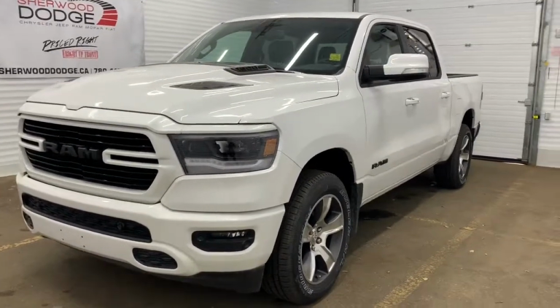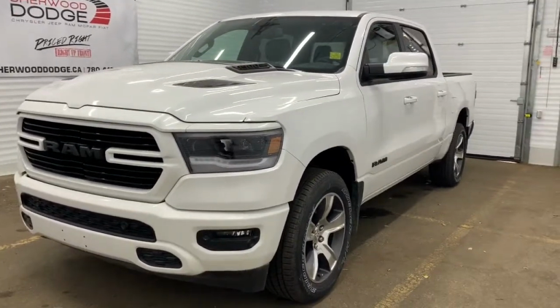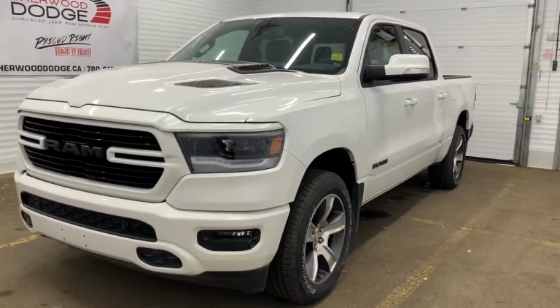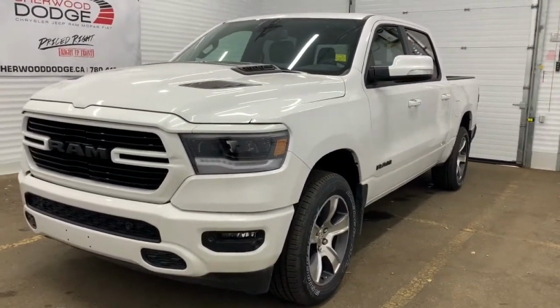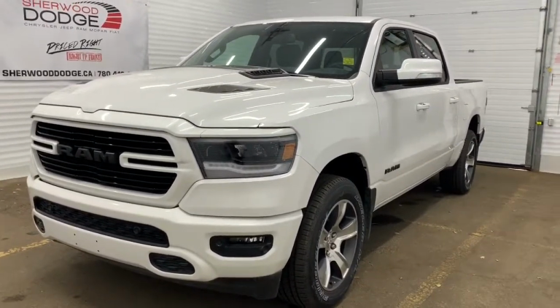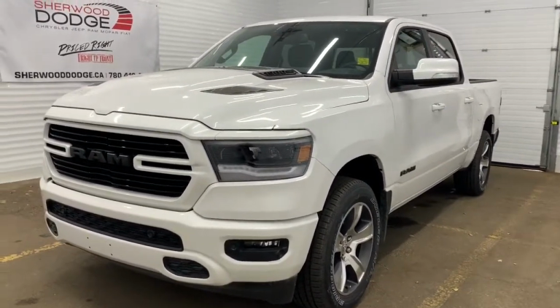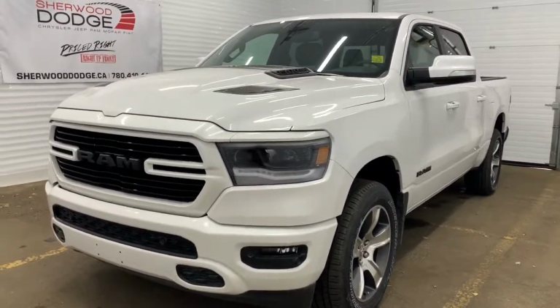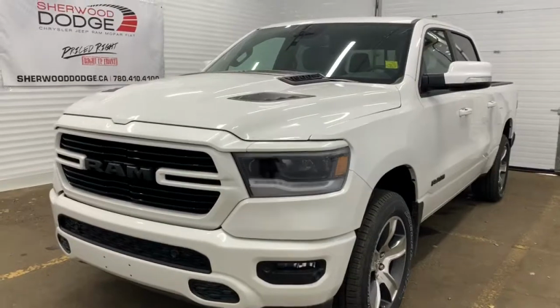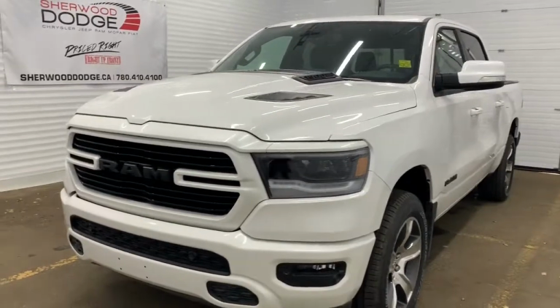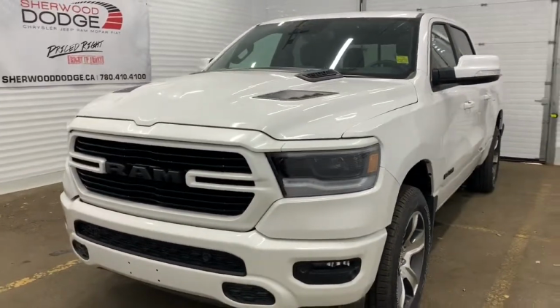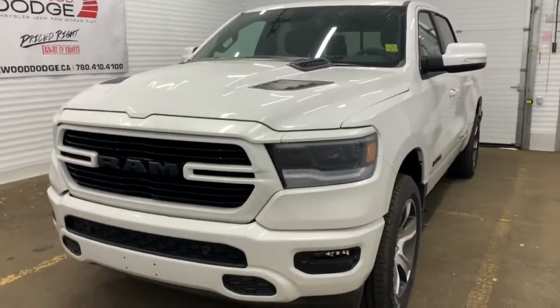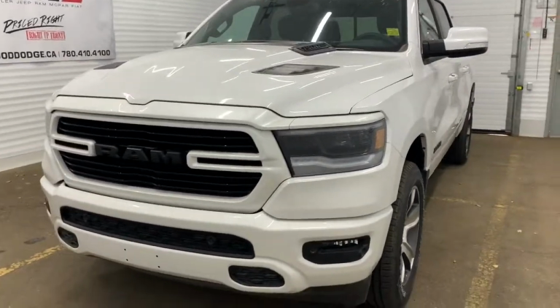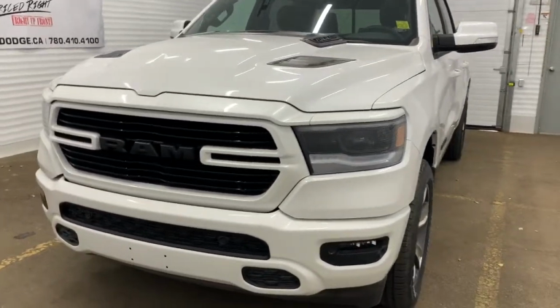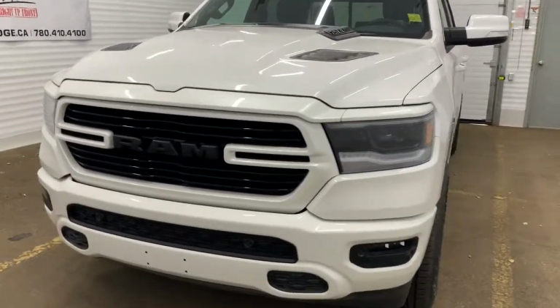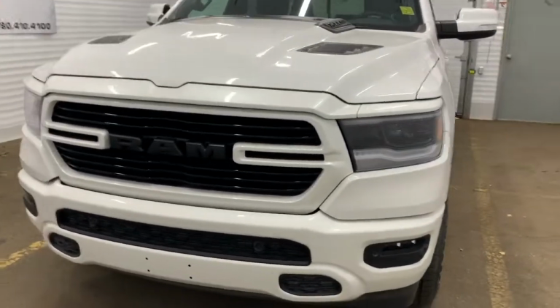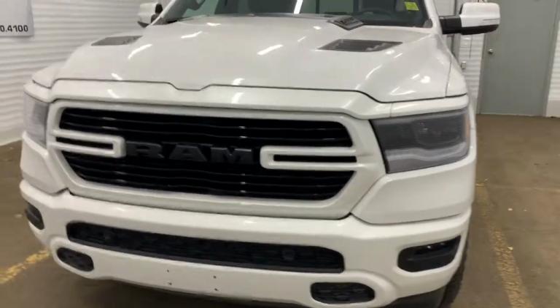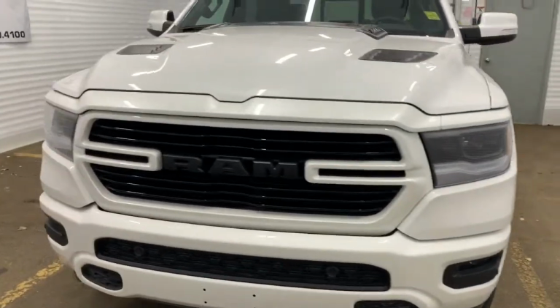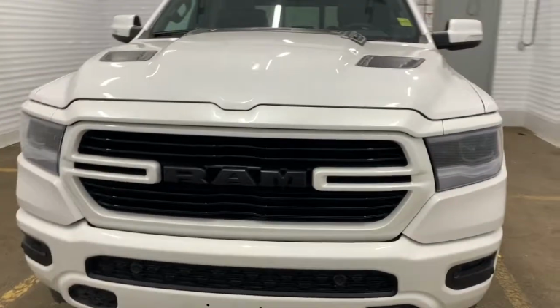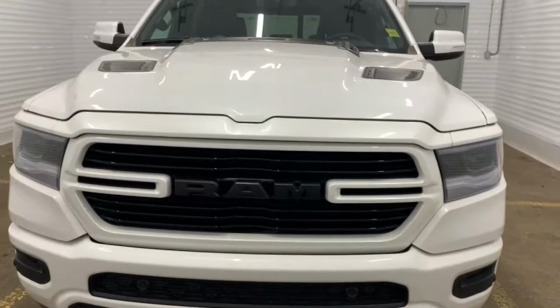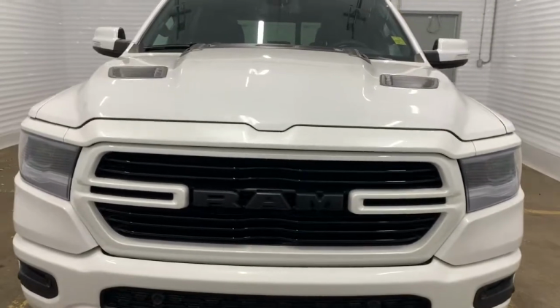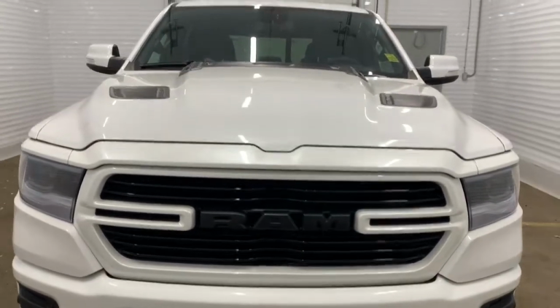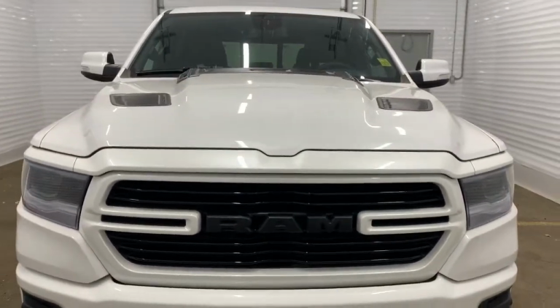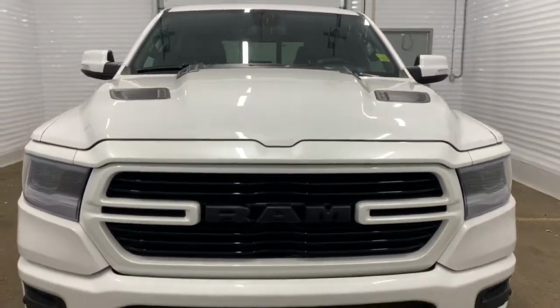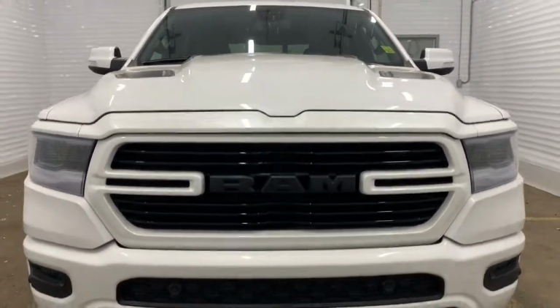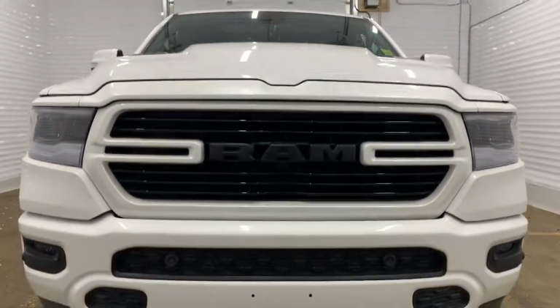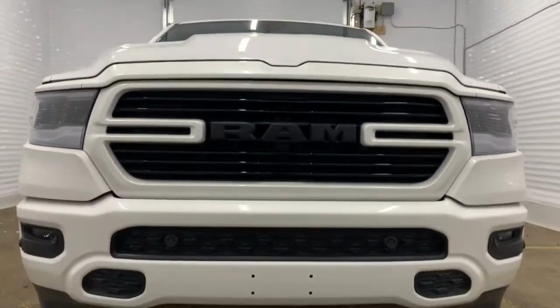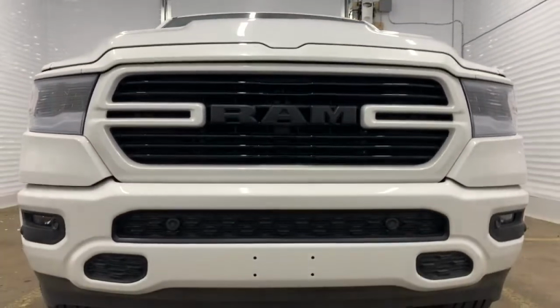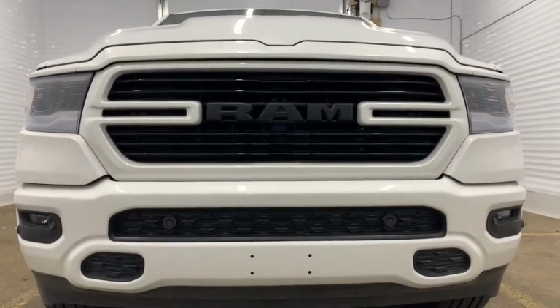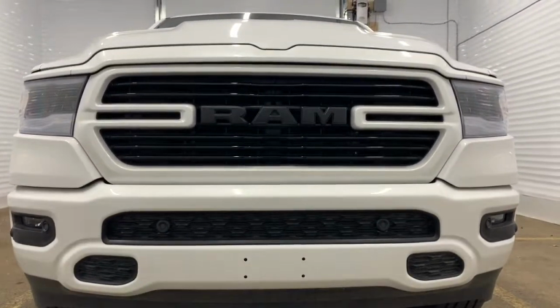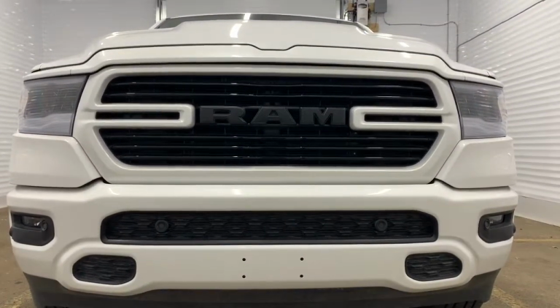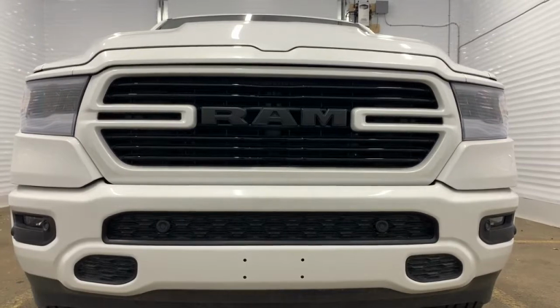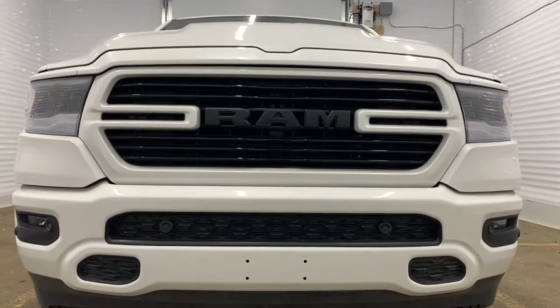It has blacked-out accents throughout the badging, trim, and grille. It has remote start, premium LED headlights, as well as a sports performance hood in the front. It also has front parking sensors for the park assist.